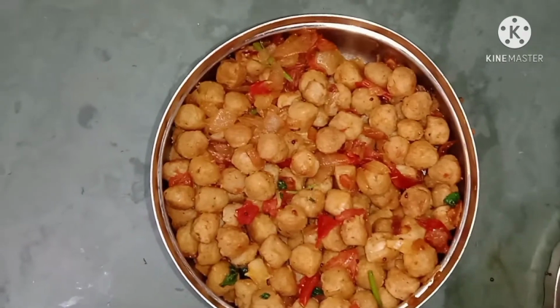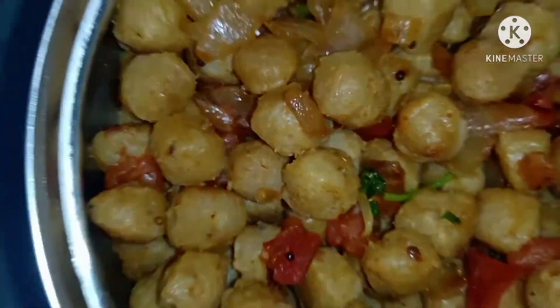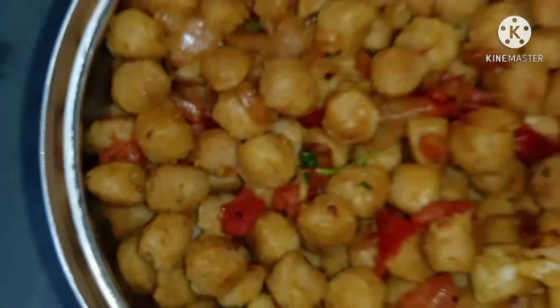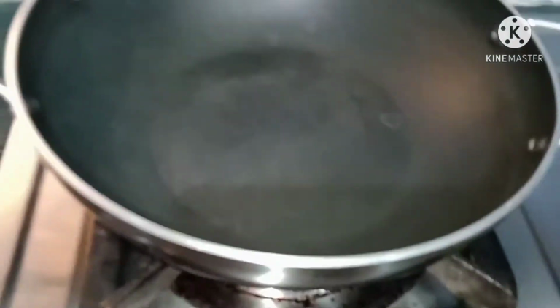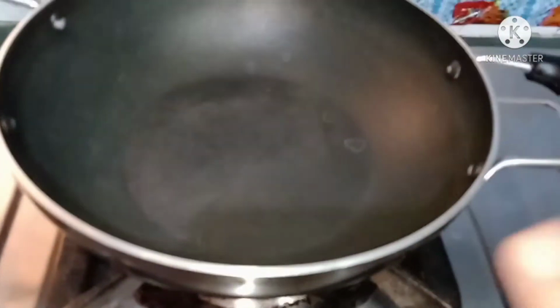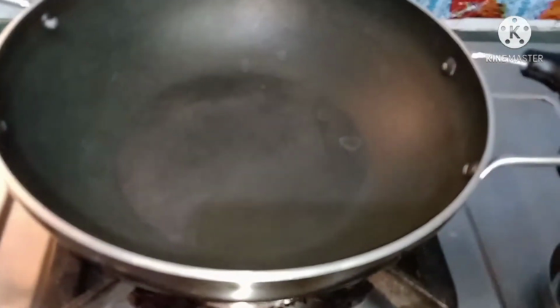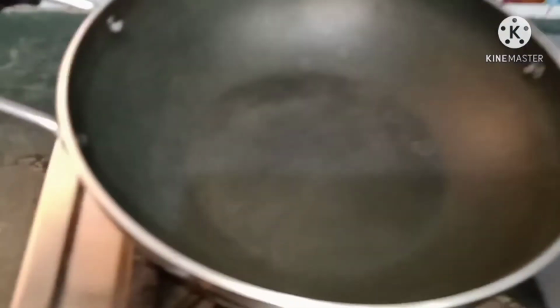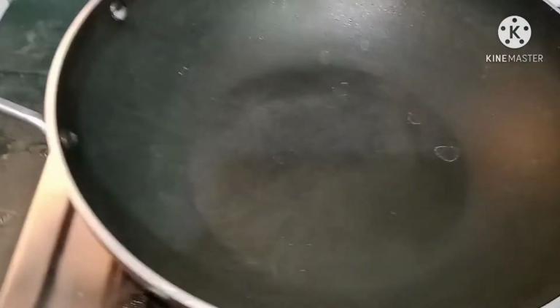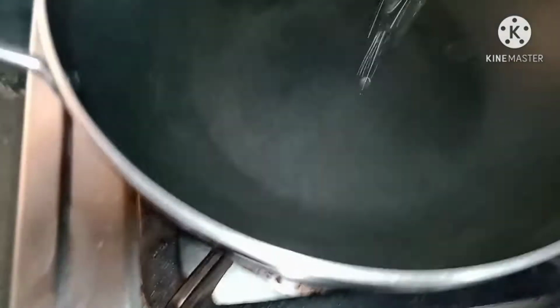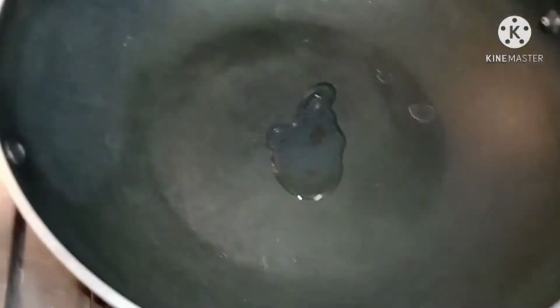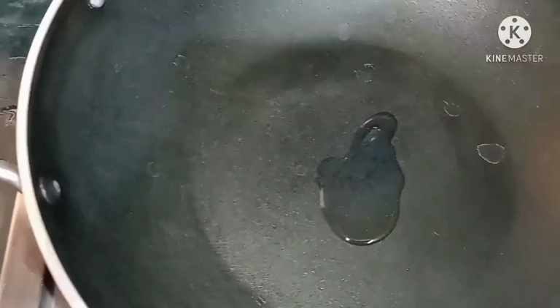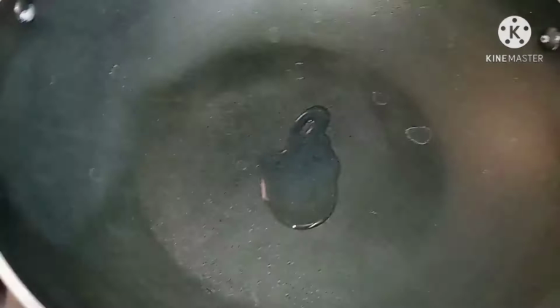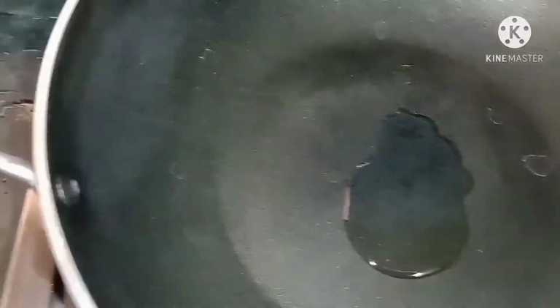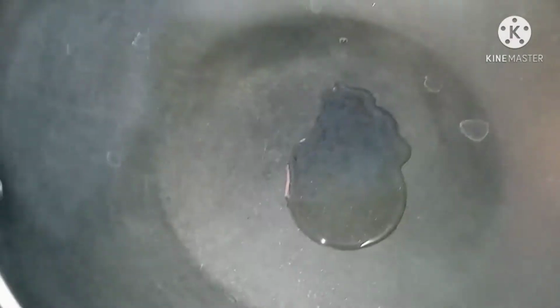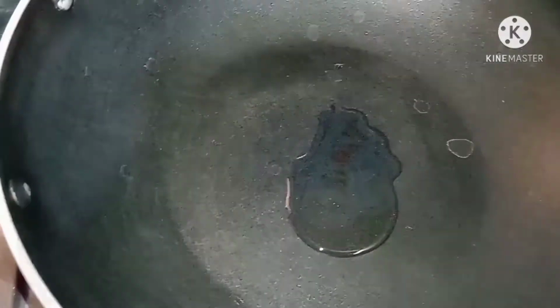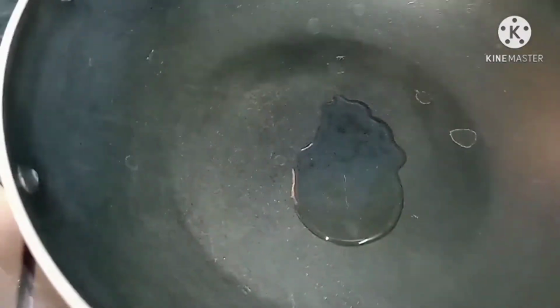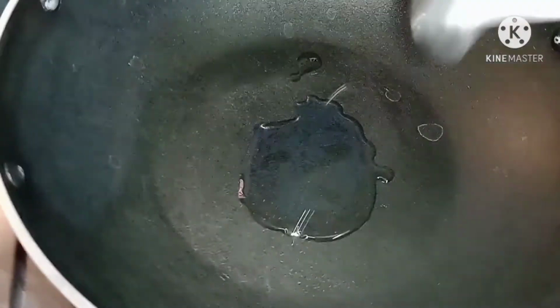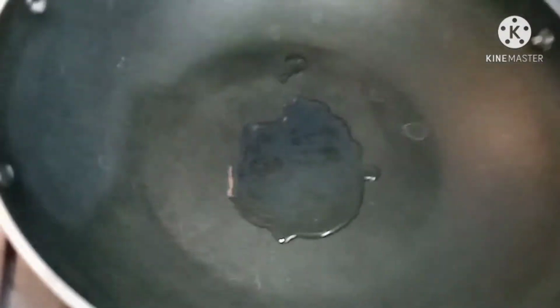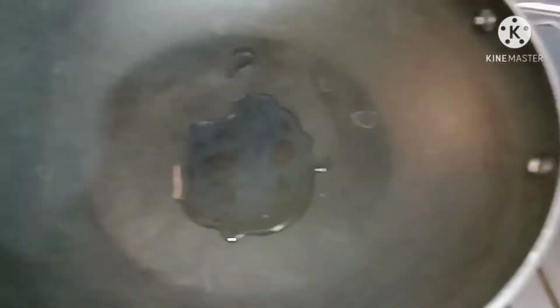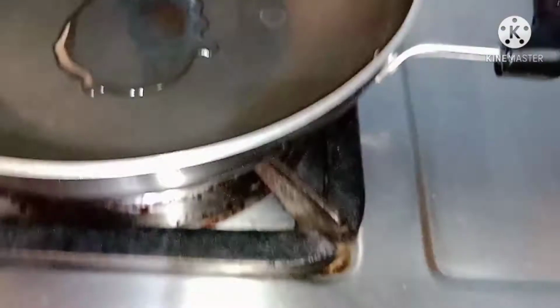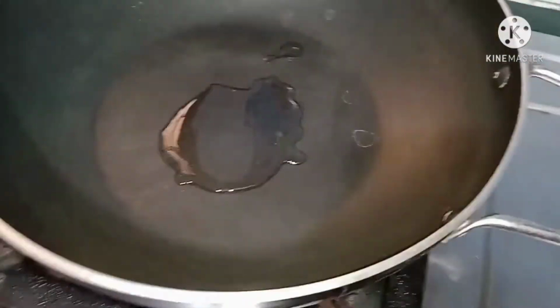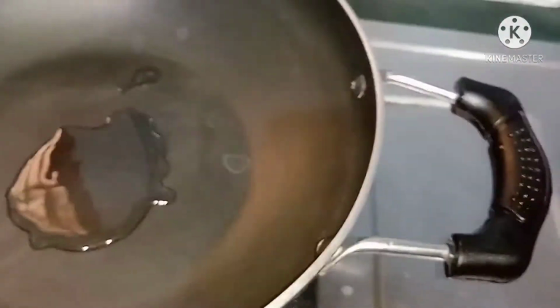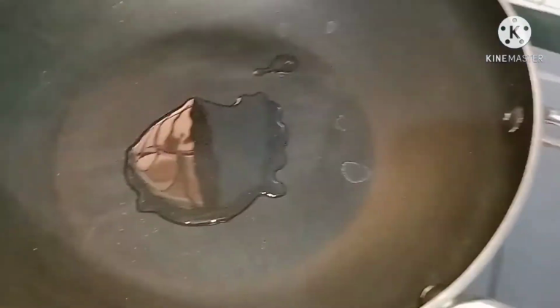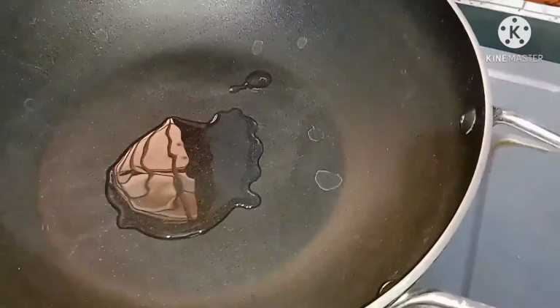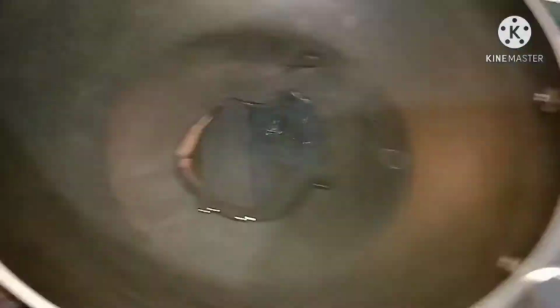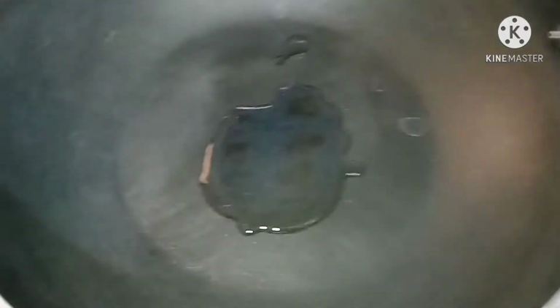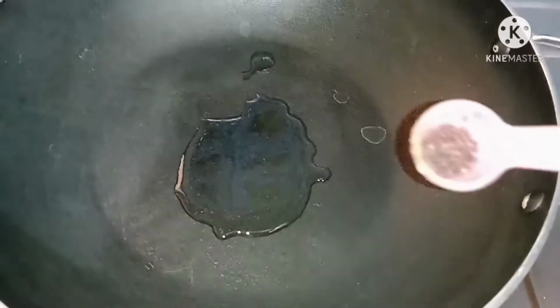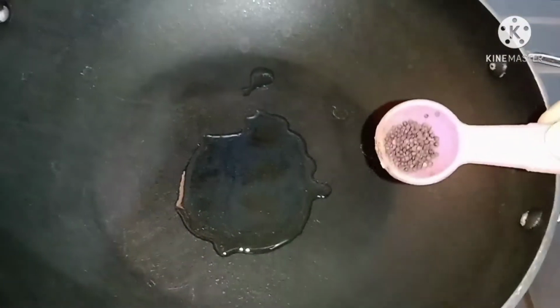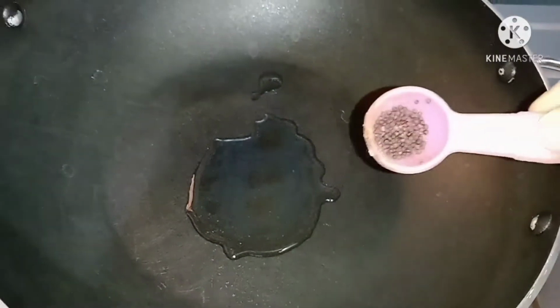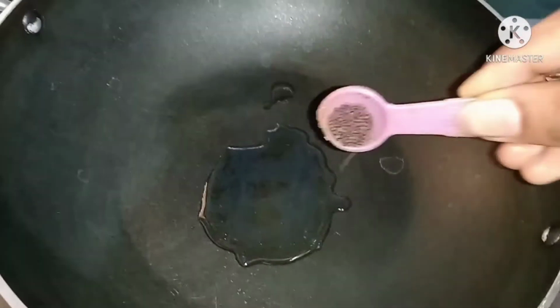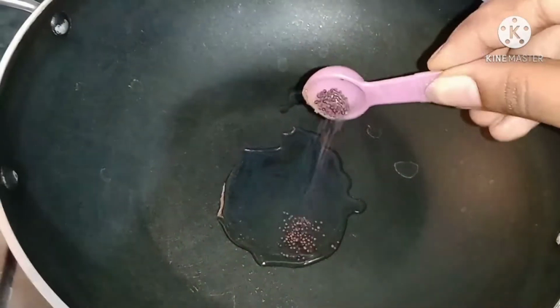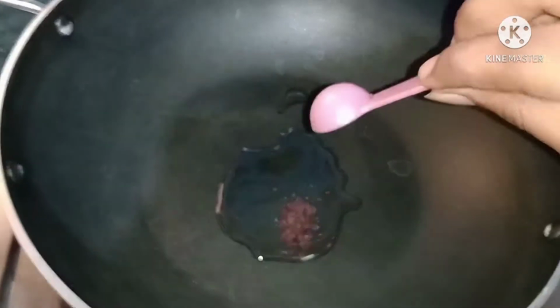How do you do this? Add 4 tablespoons of oil in the nonstick pan.